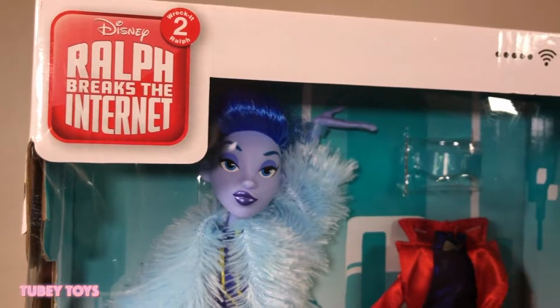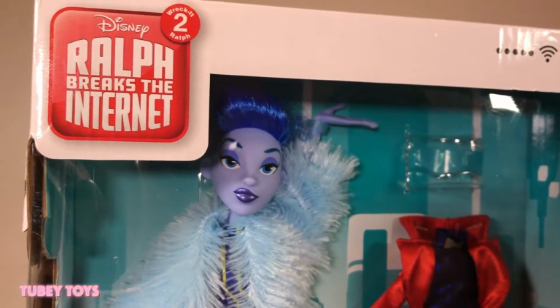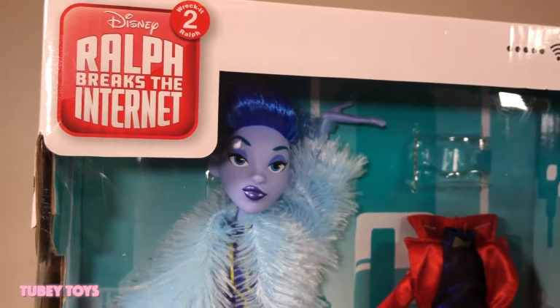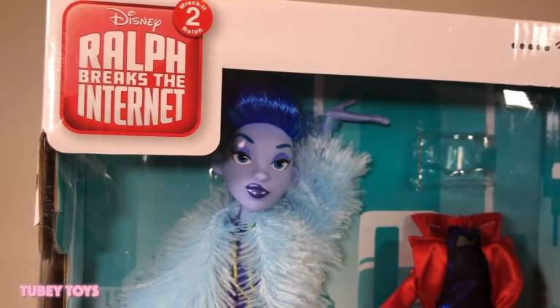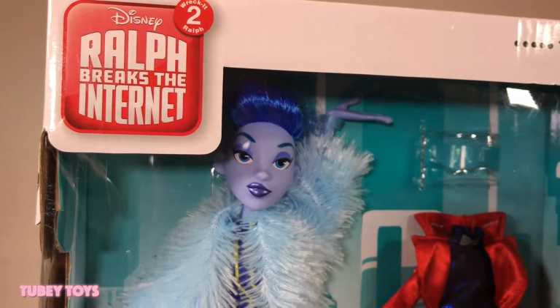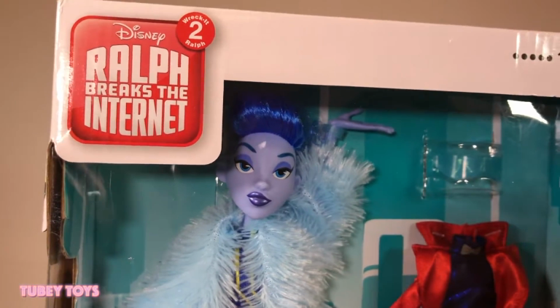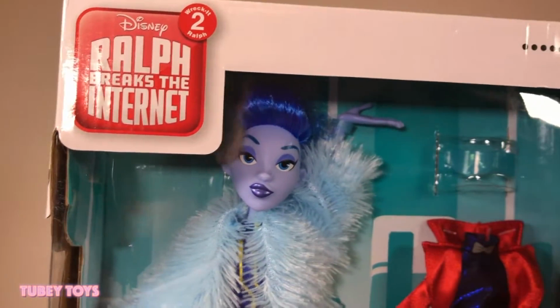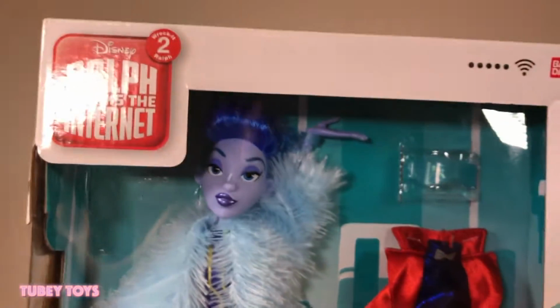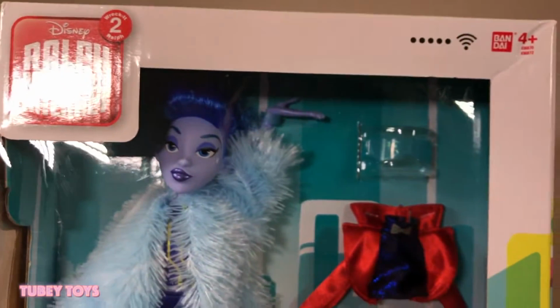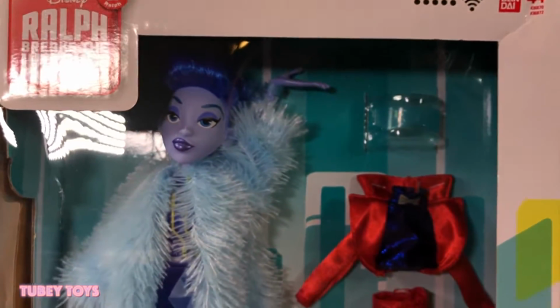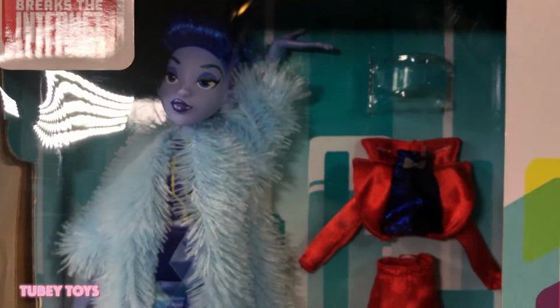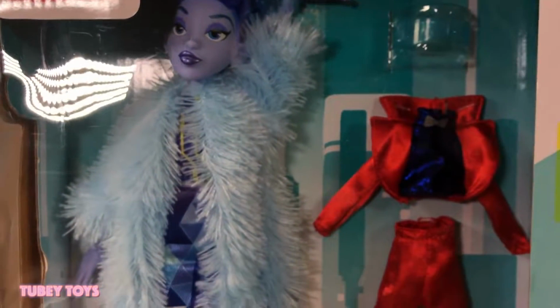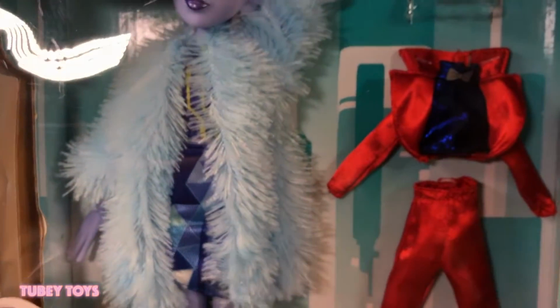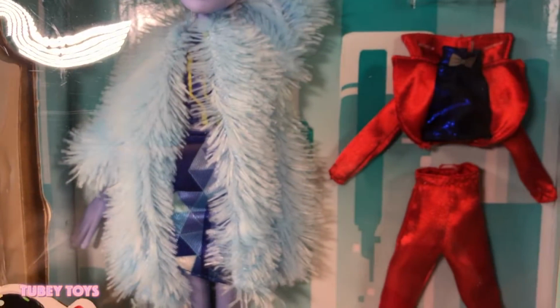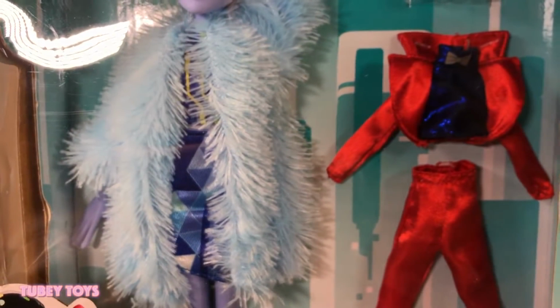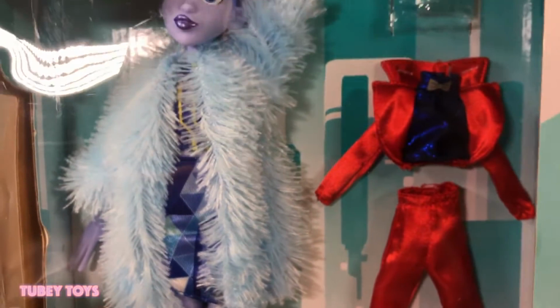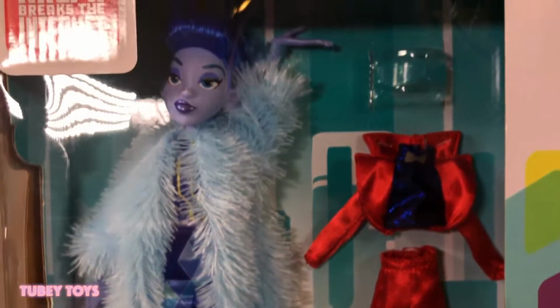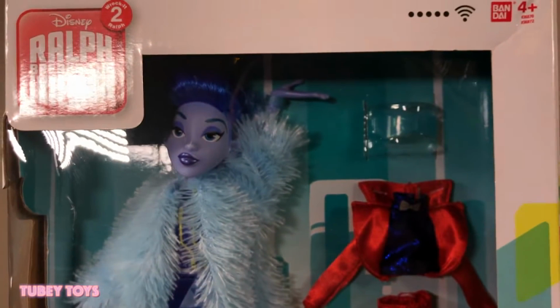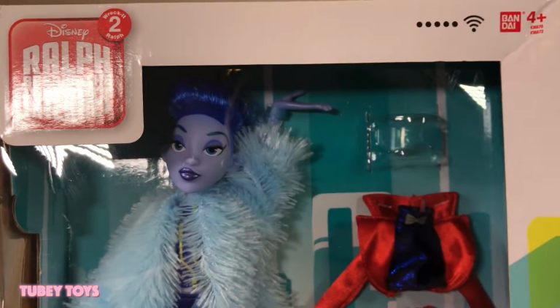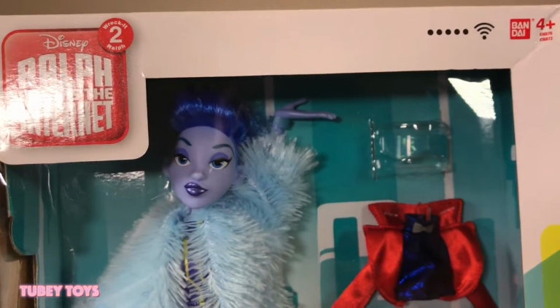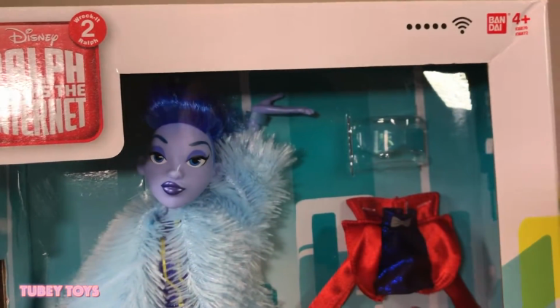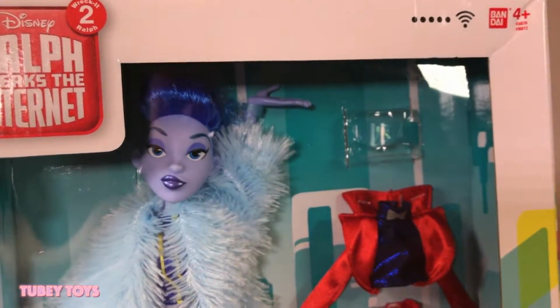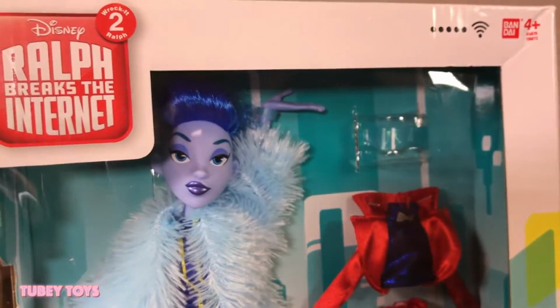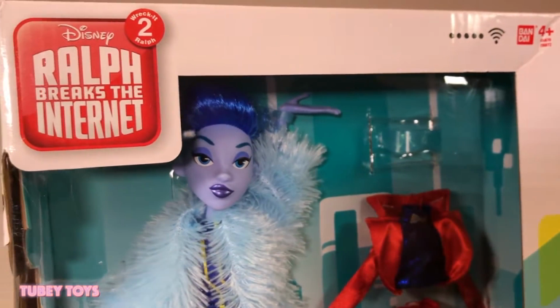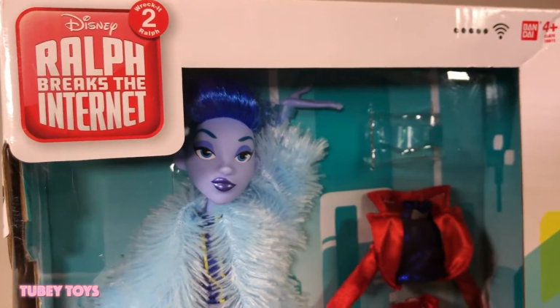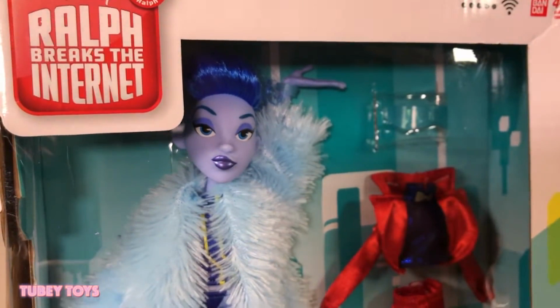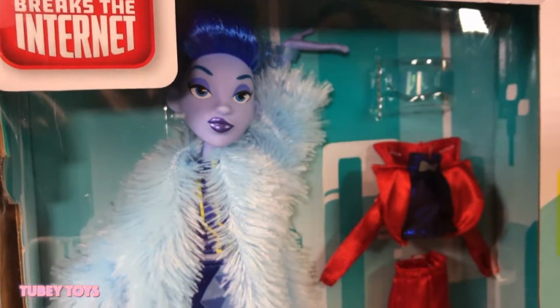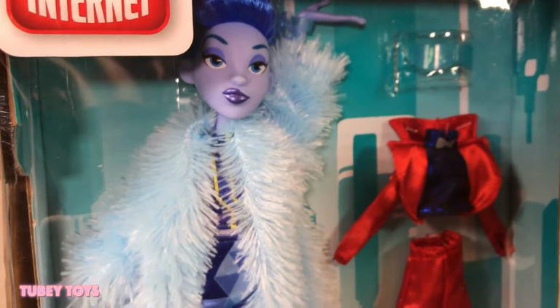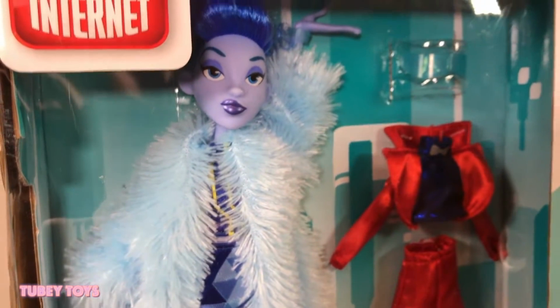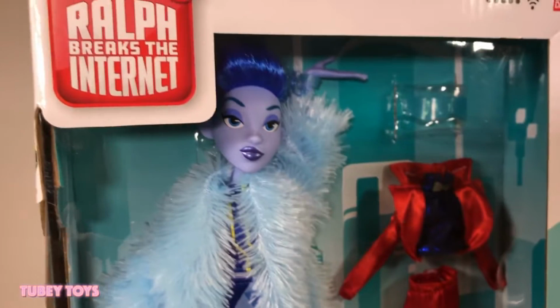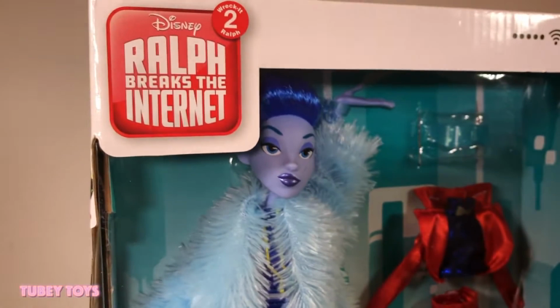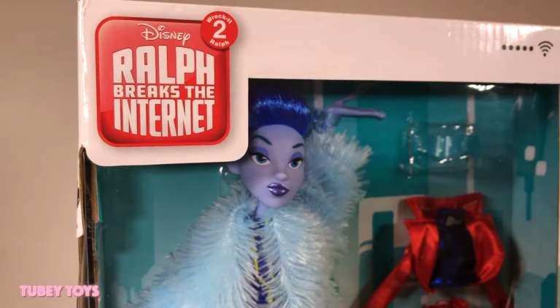Hey guys, it's Tiffany from Tooby Toys and I'm super excited to show you the new Wreck-It Ralph 2 Ralph Breaks the Internet Posable Doll featuring Fashion Yes! This is by Bandai for ages 4 and up.